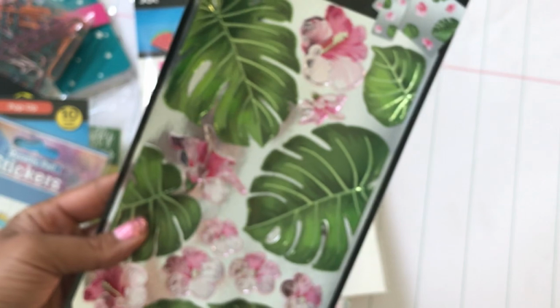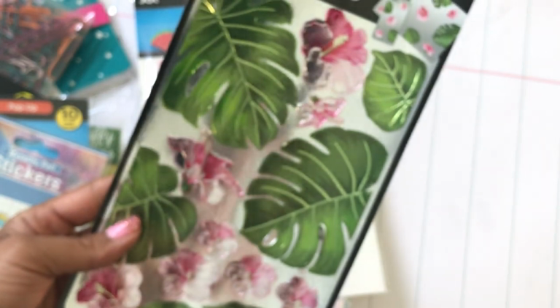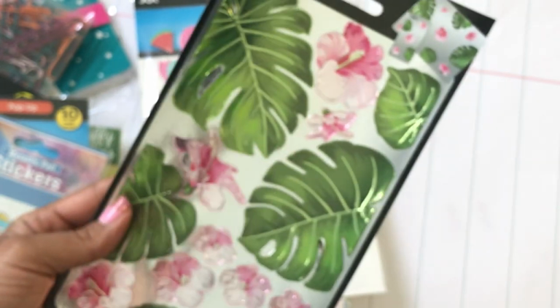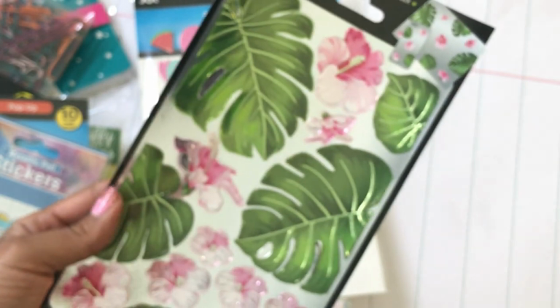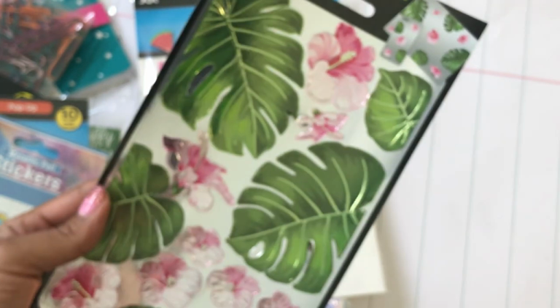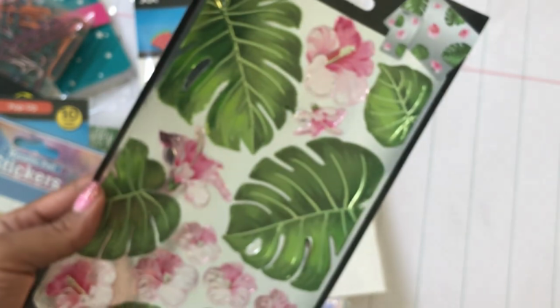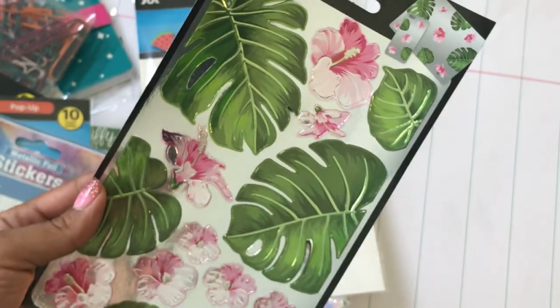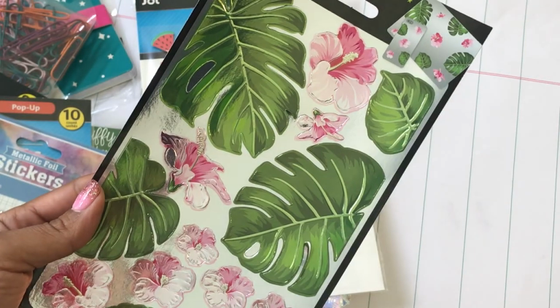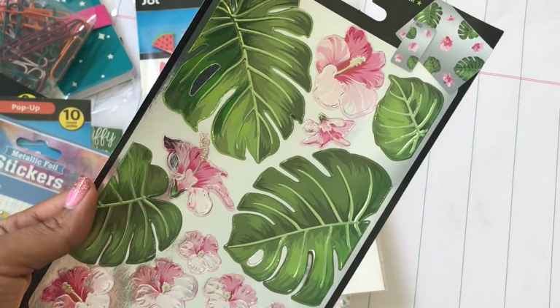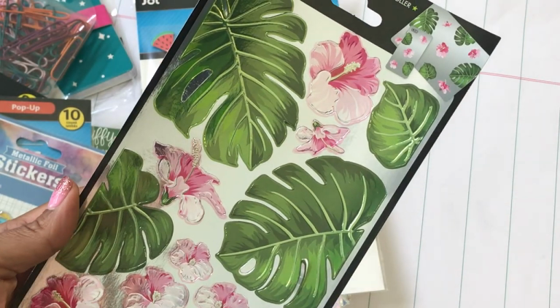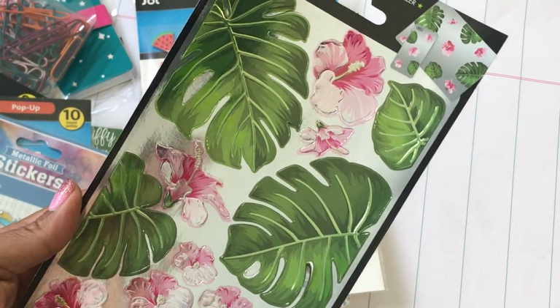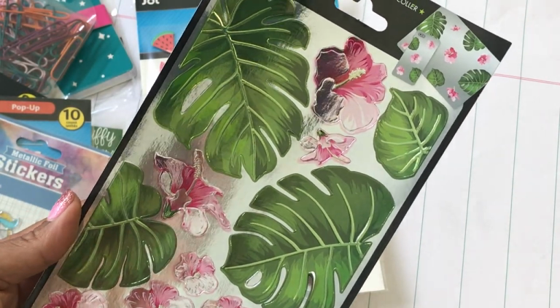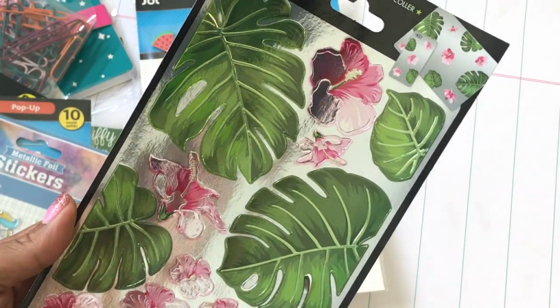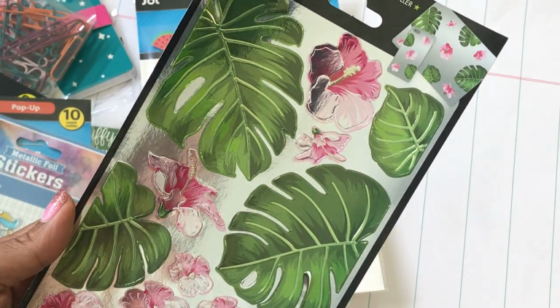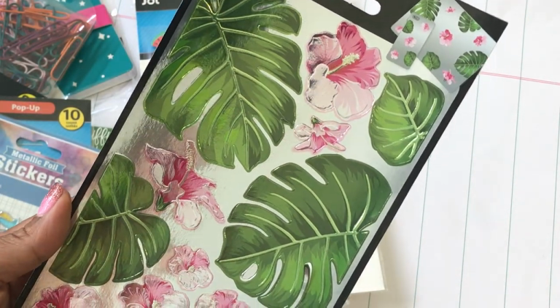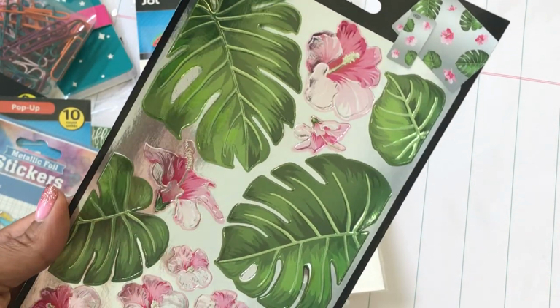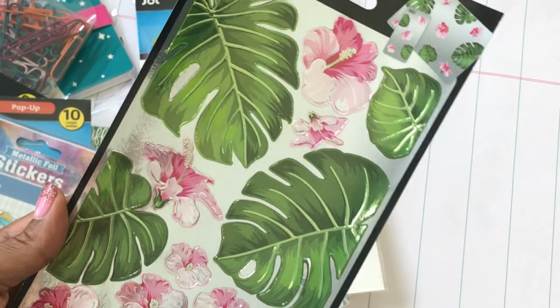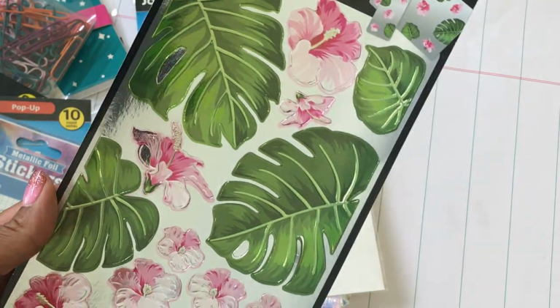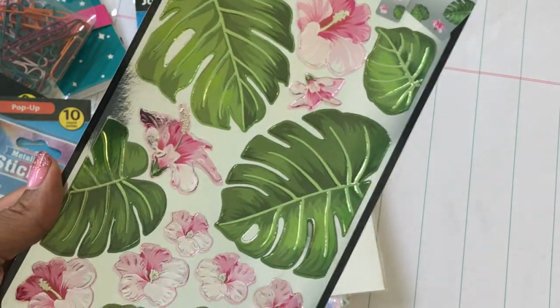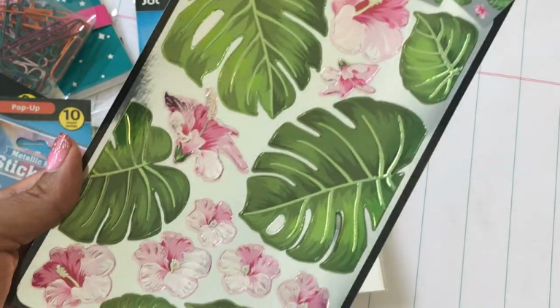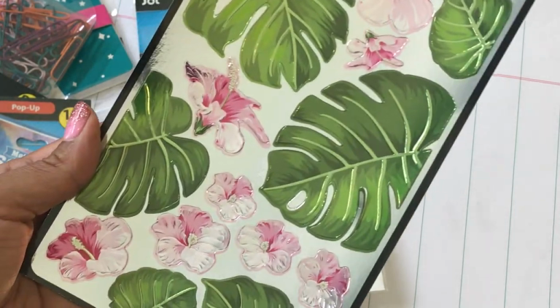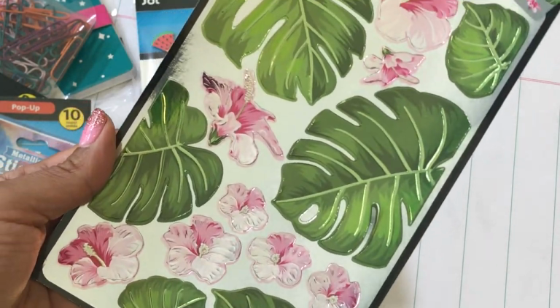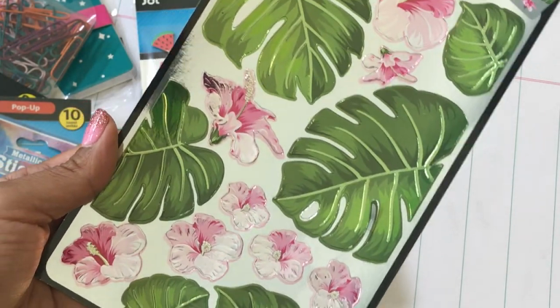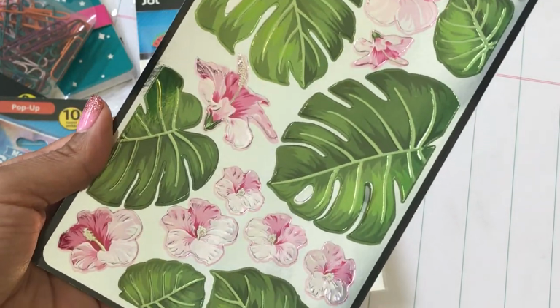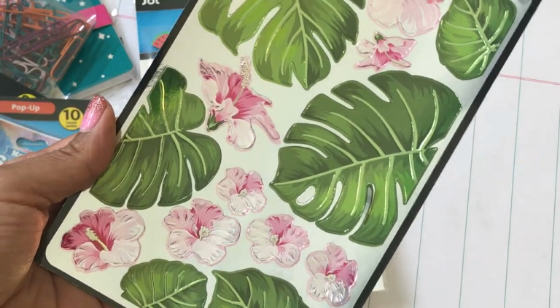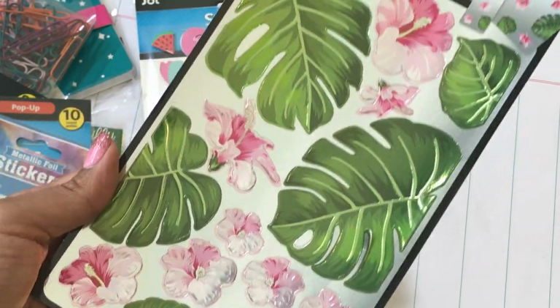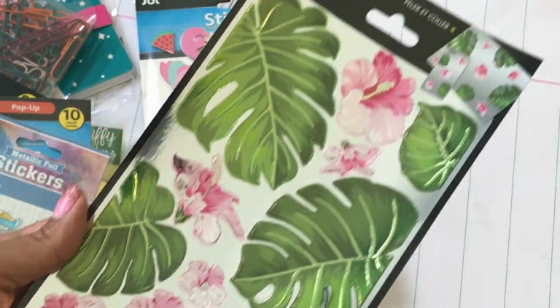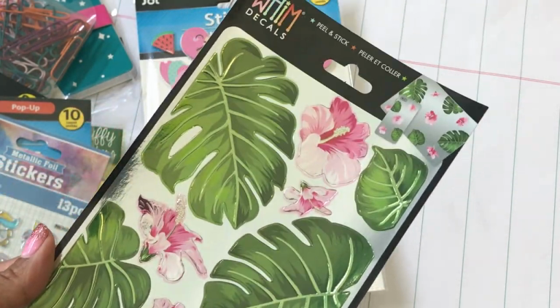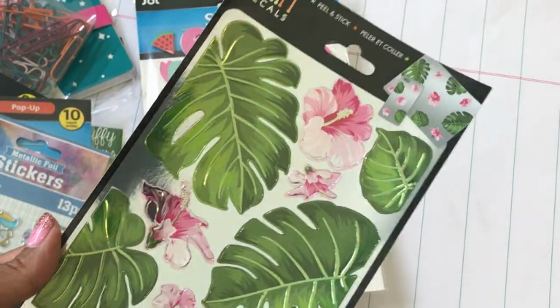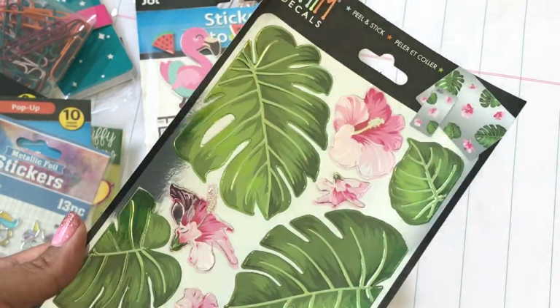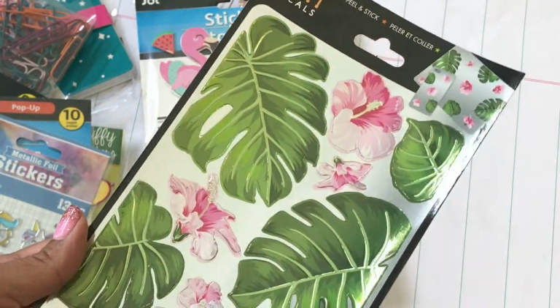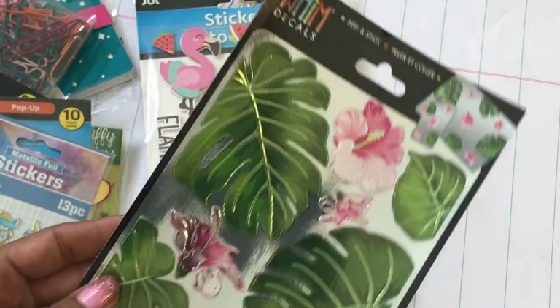Then I found these peel-and-stick decals. I mean, you can use them on paper too, I'm assuming — I thought I would try them. I just thought they were really pretty; I like the tropical theme, so I picked up one of those.